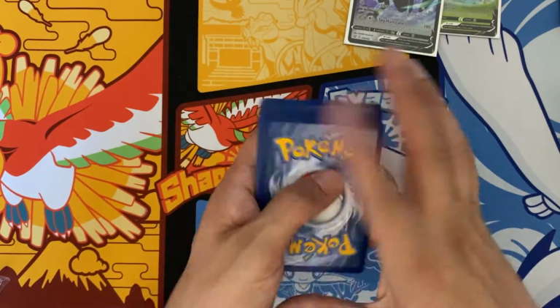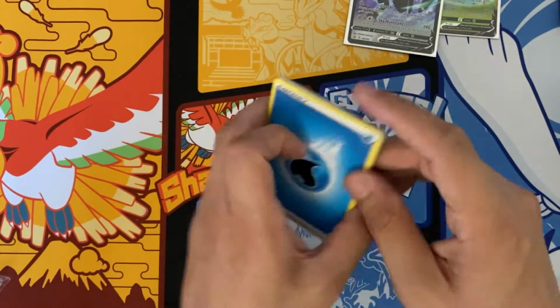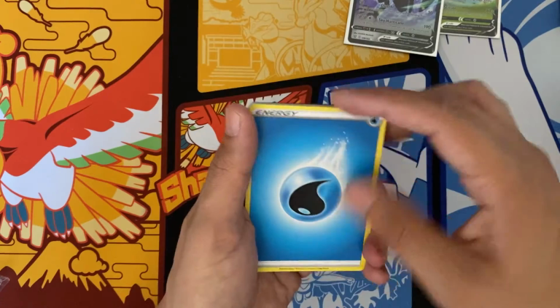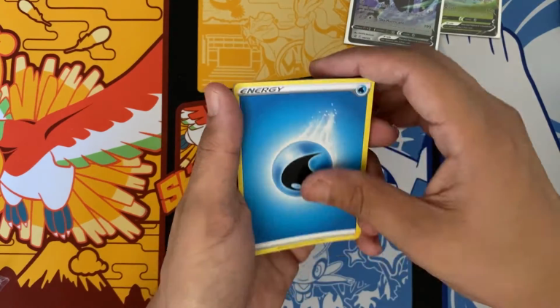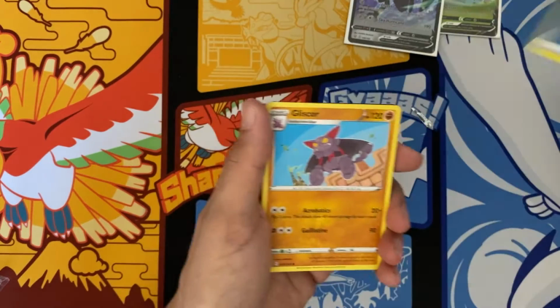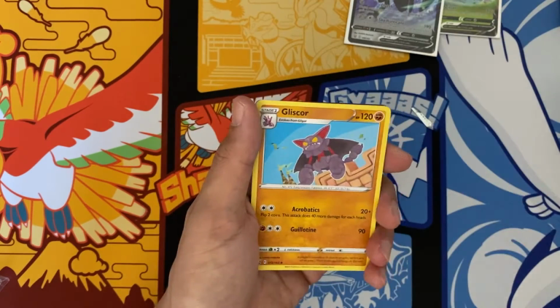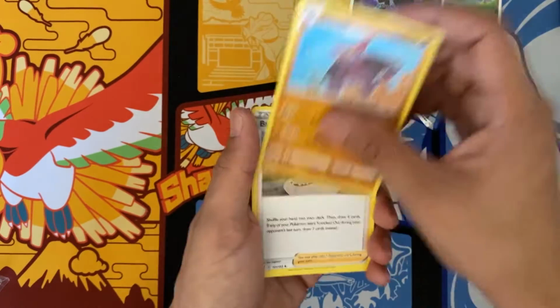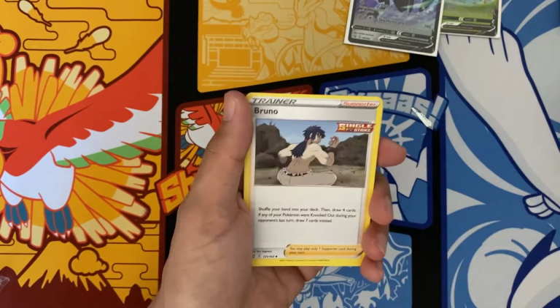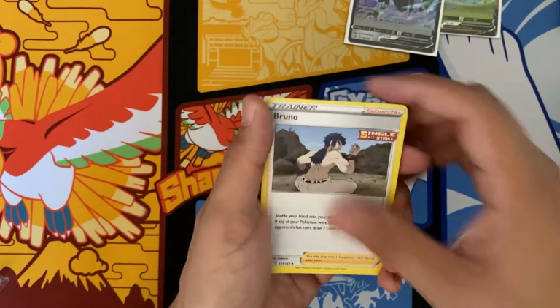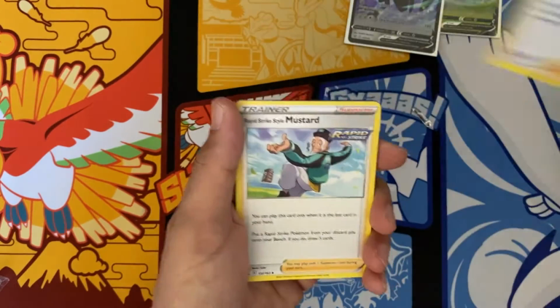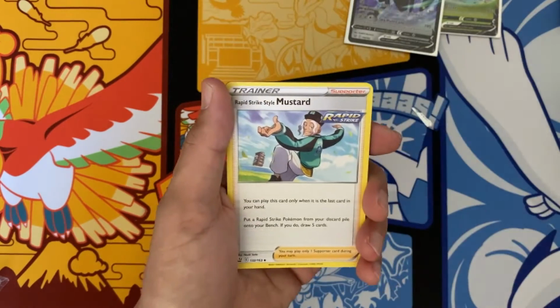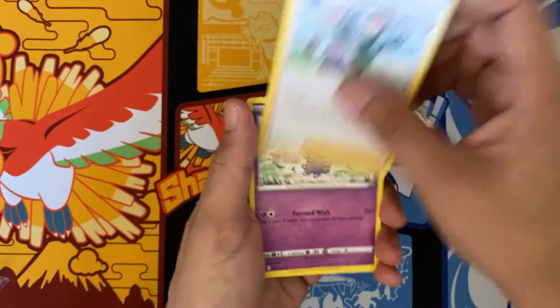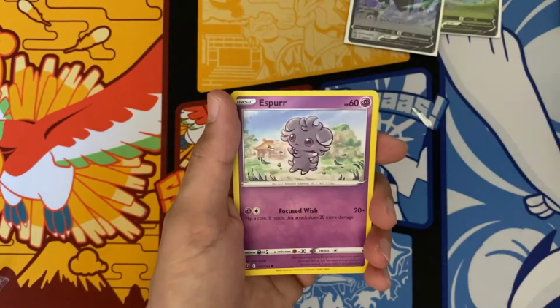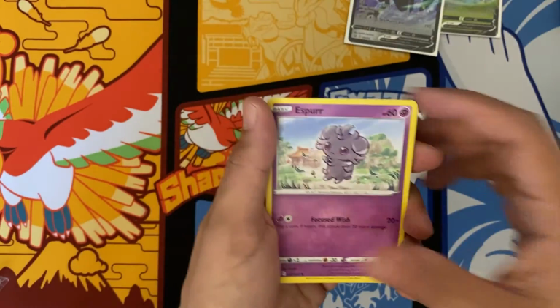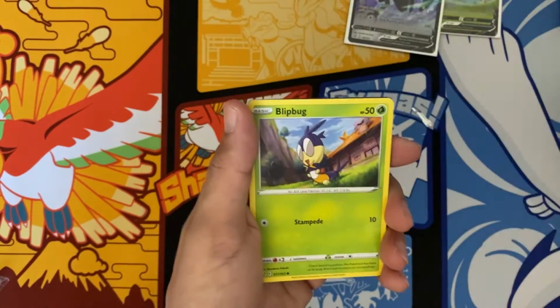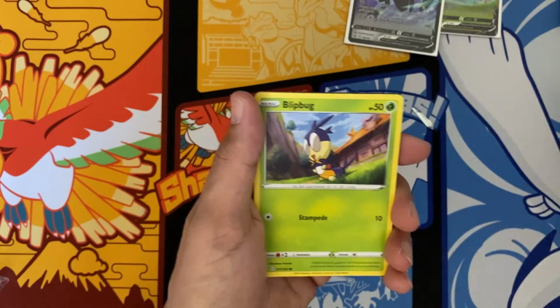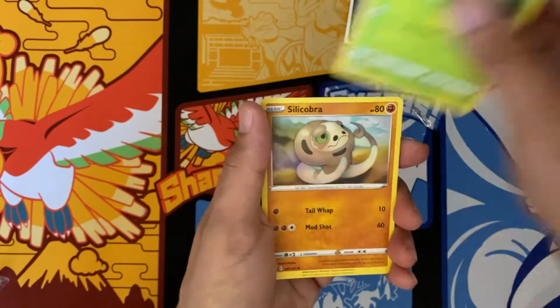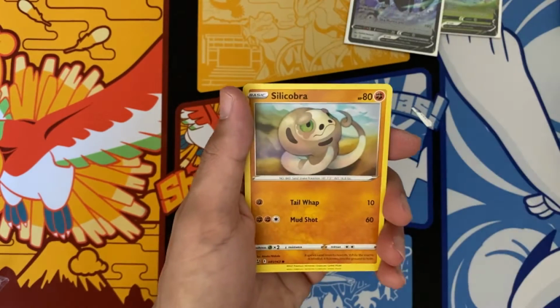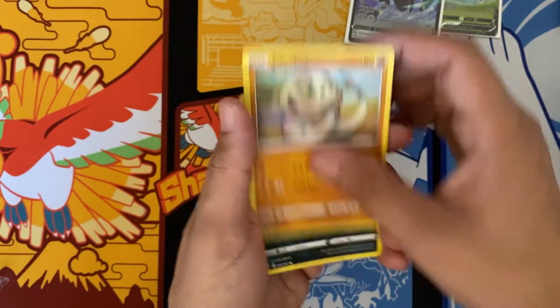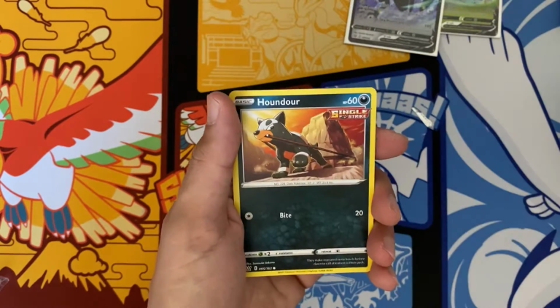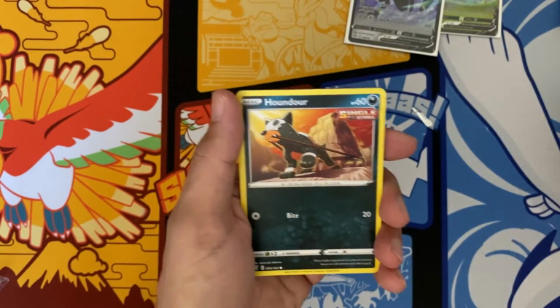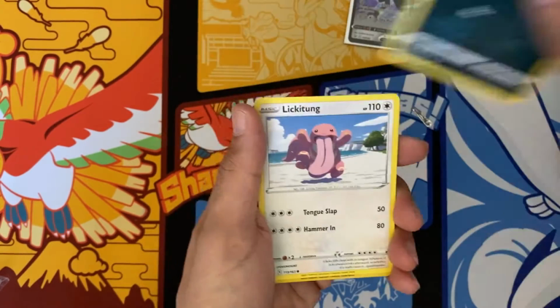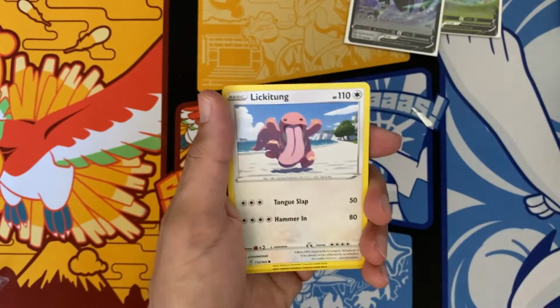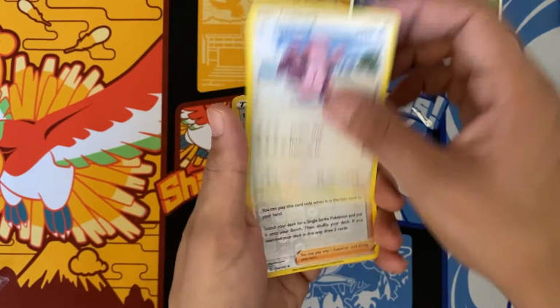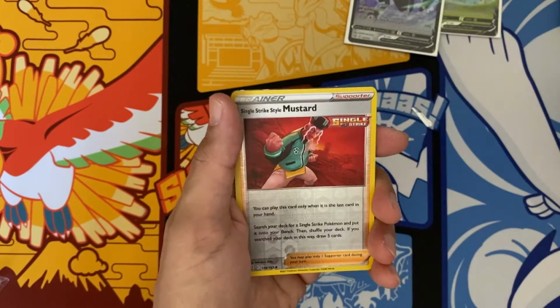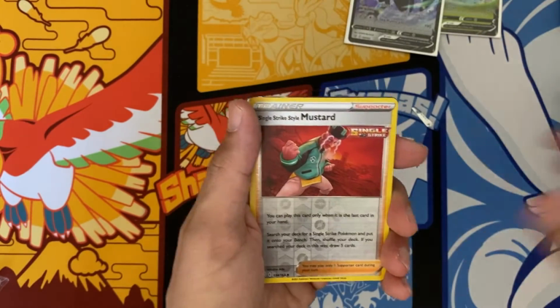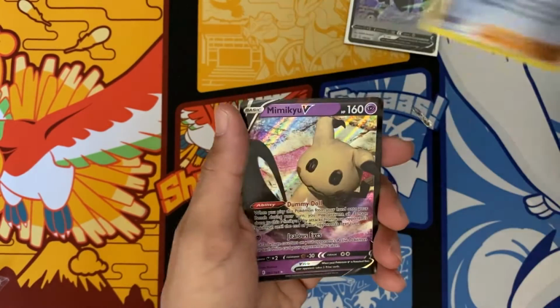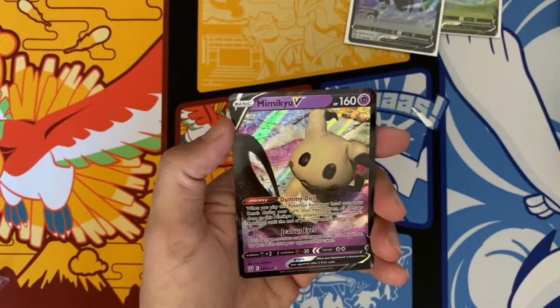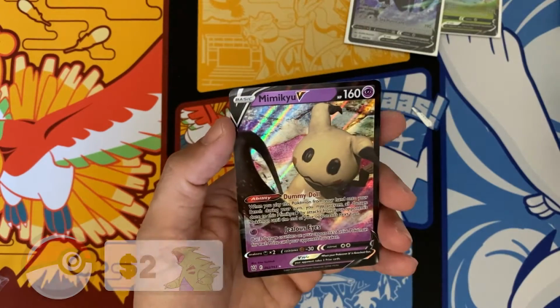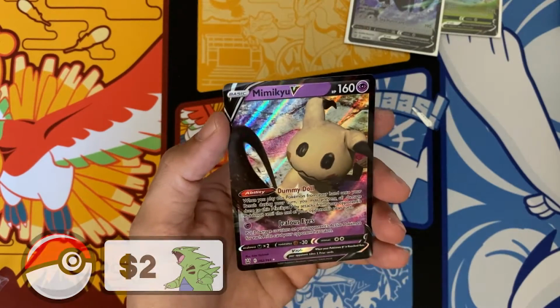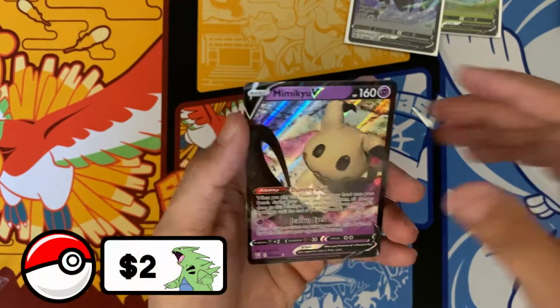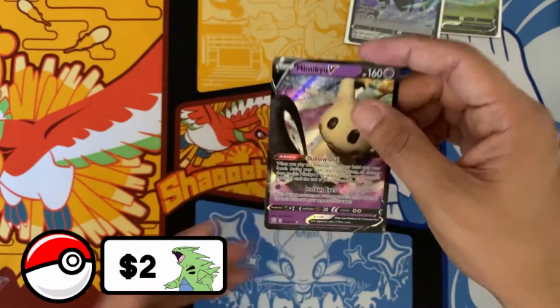Last couple of packs to go — not a great opening. Mustard, Esper, Blip Bug, Silly Cobra, Hound Hour, Licky Tongue, Mustard again, and another Mimikyu V.